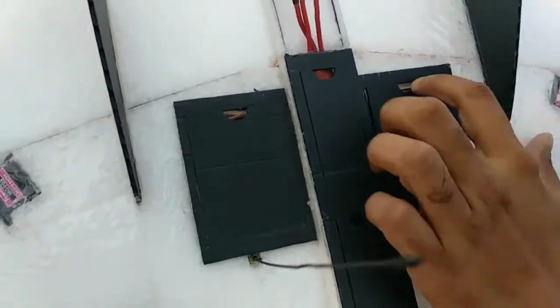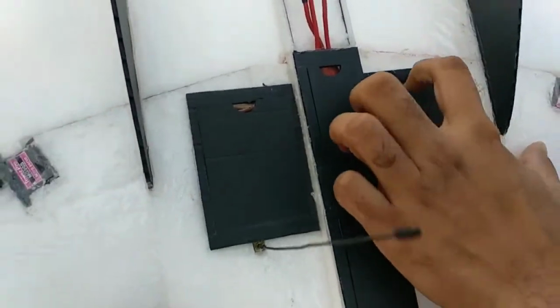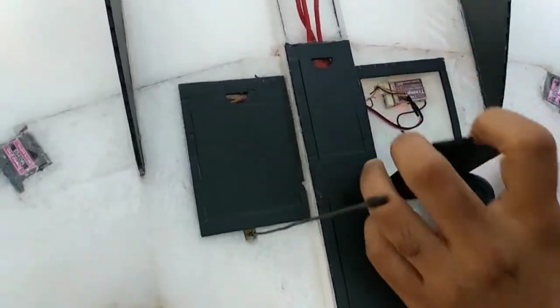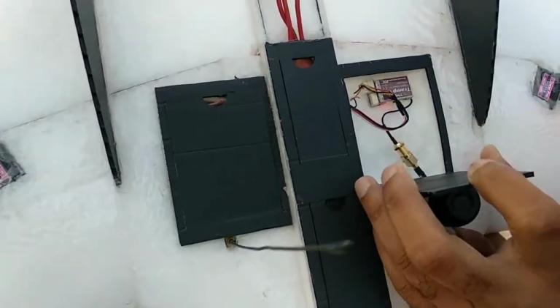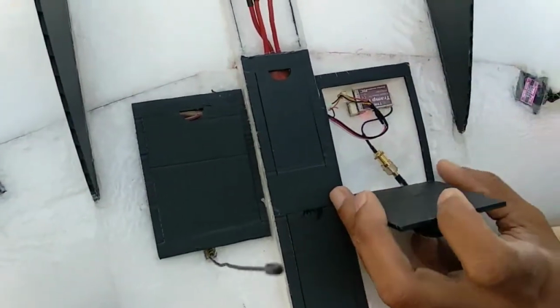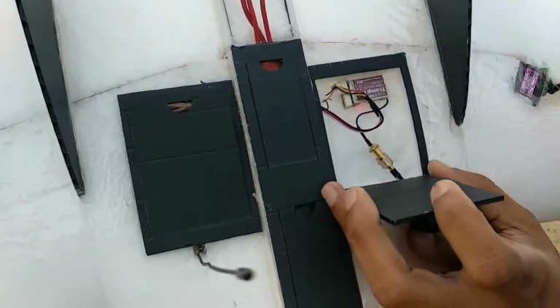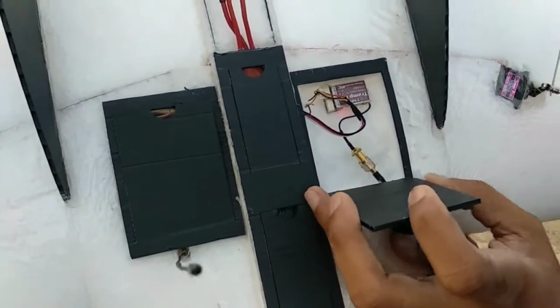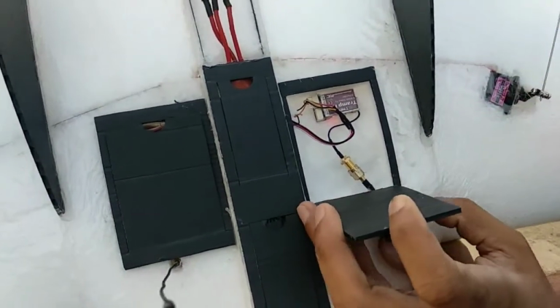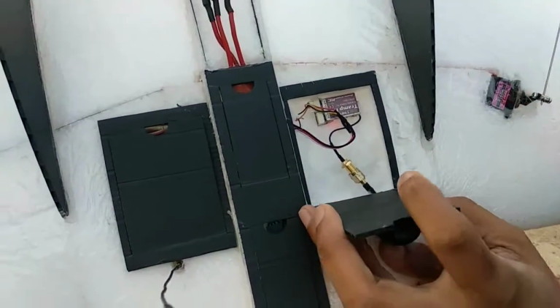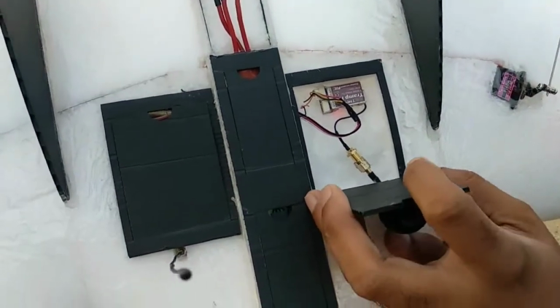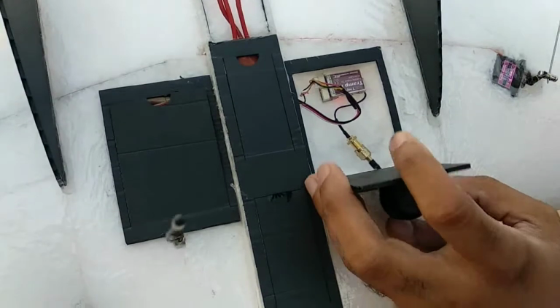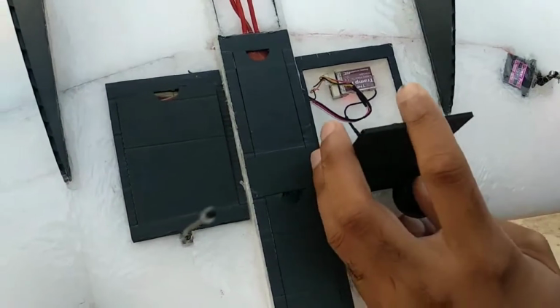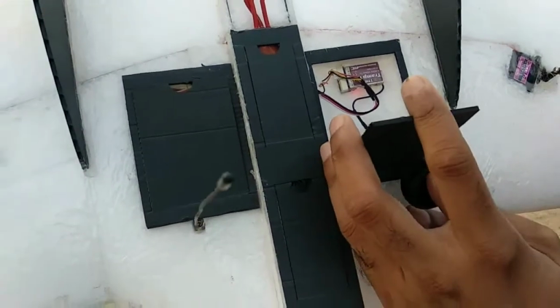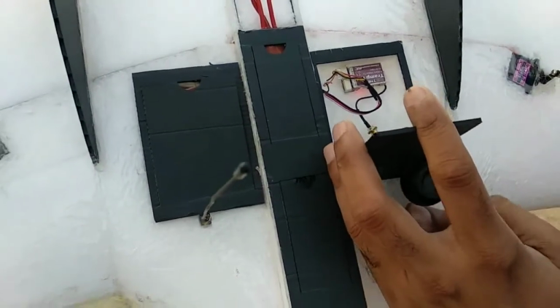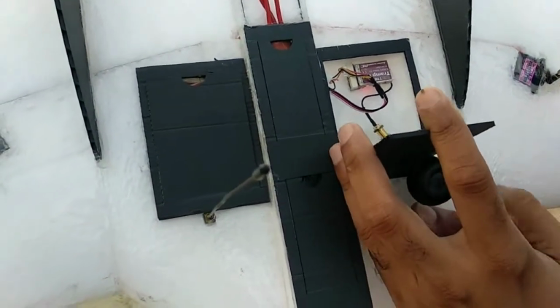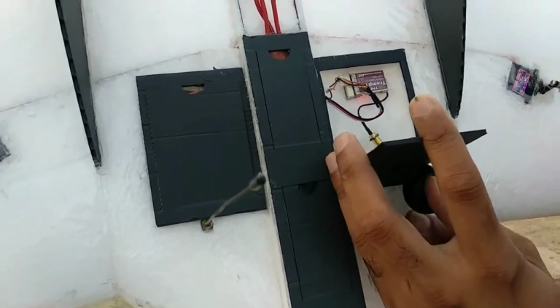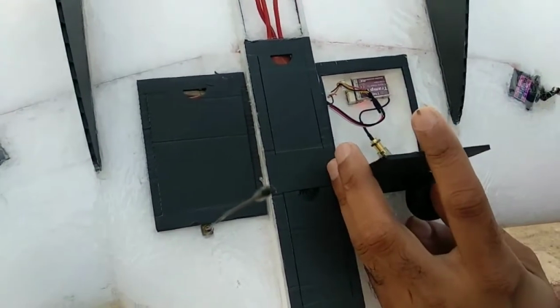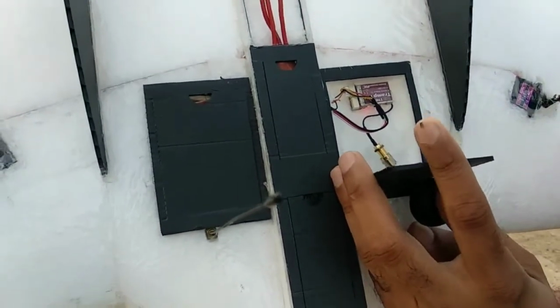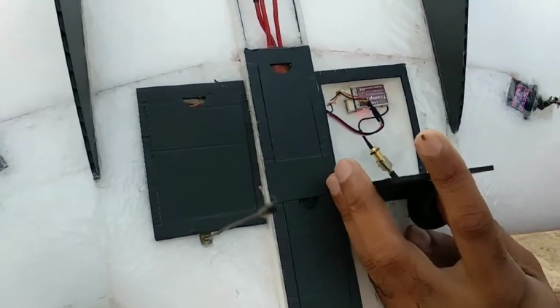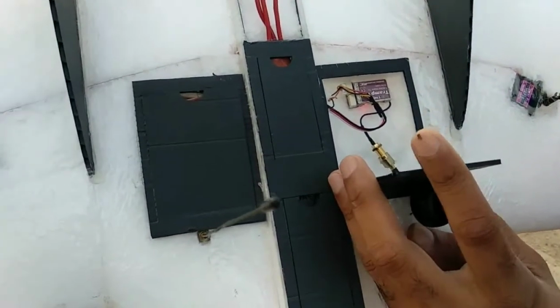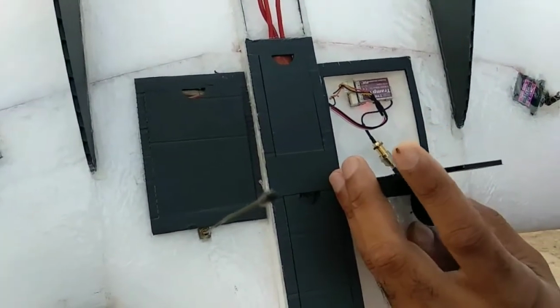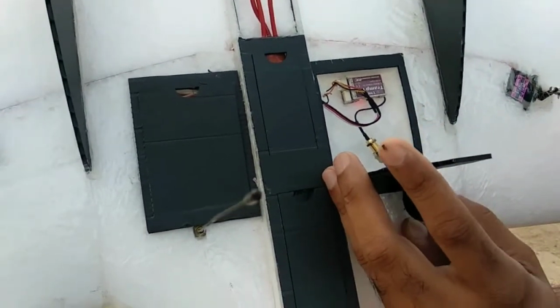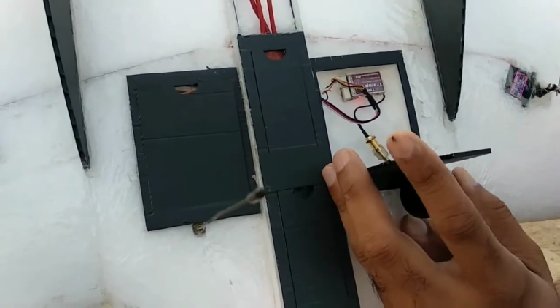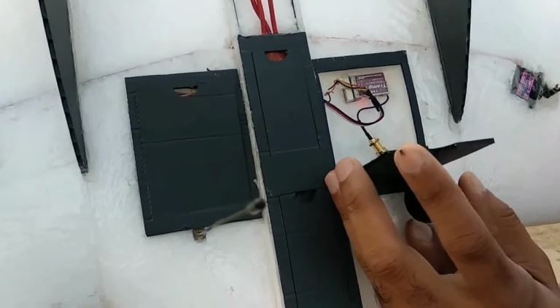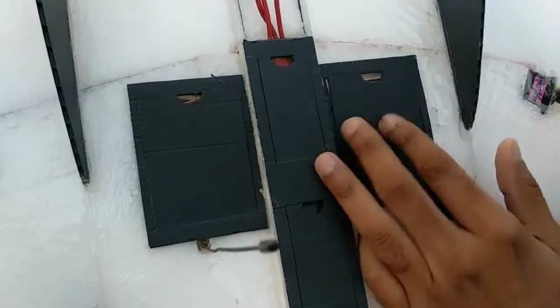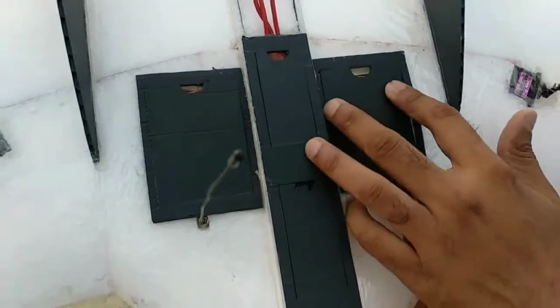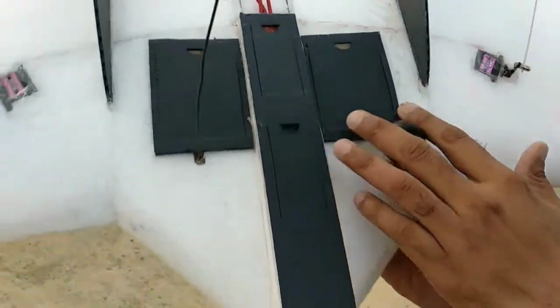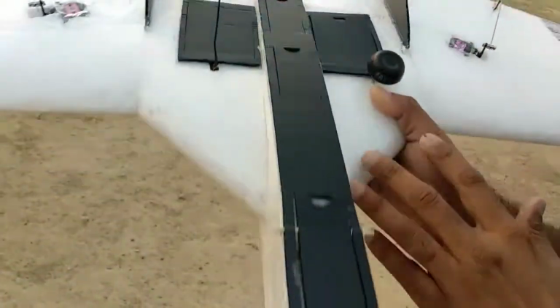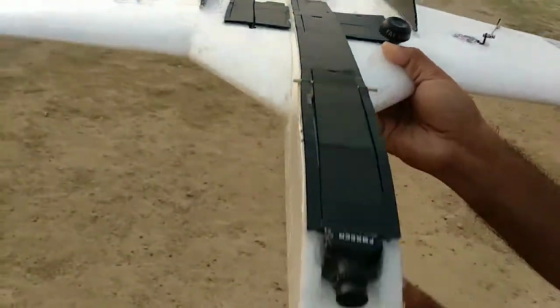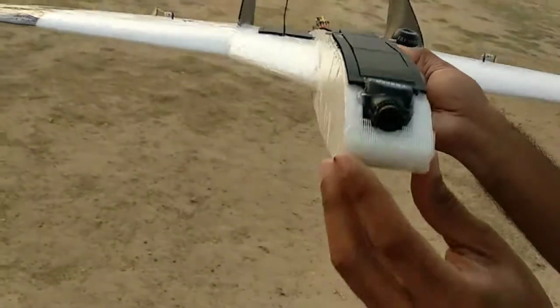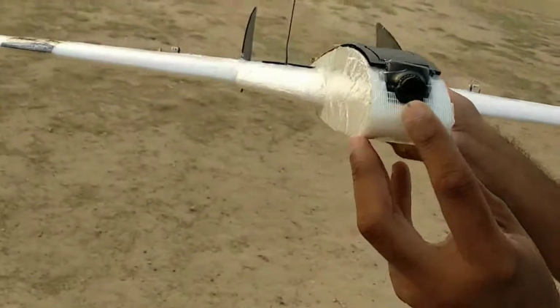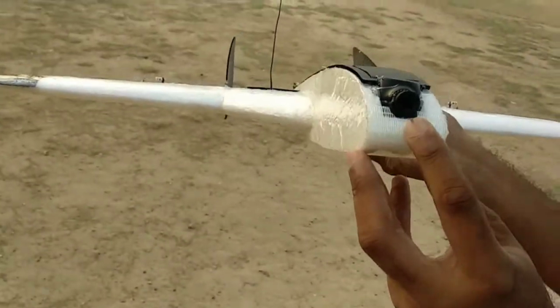There is another compartment here — lots of space. We have just put in a Tramp 5.8 GHz, 600mW video transmitter here. And up here is our FPV camera.